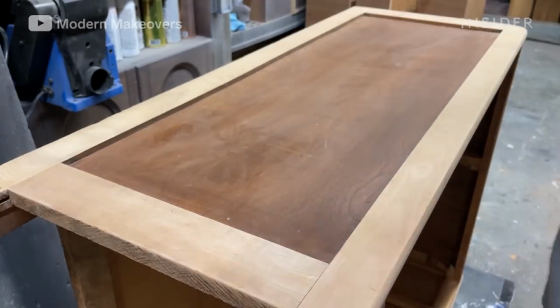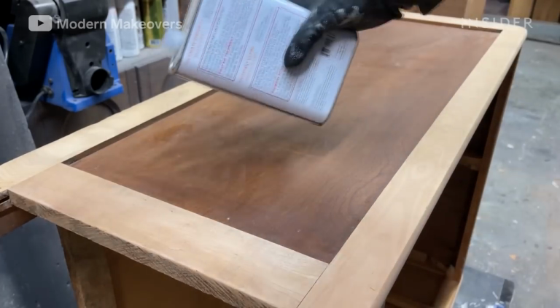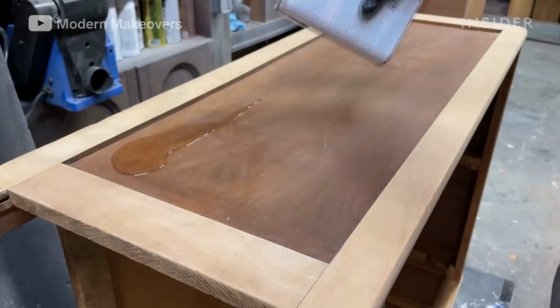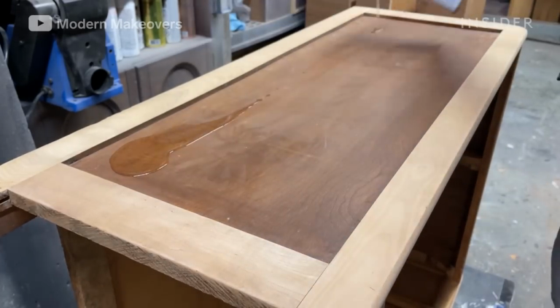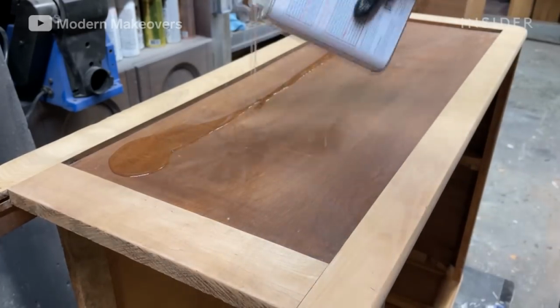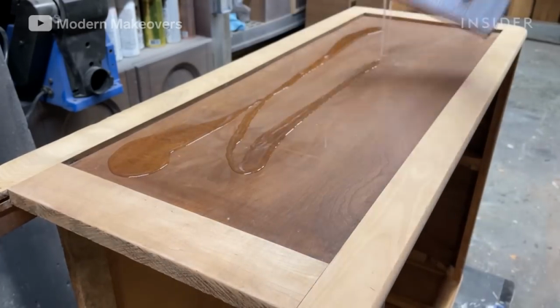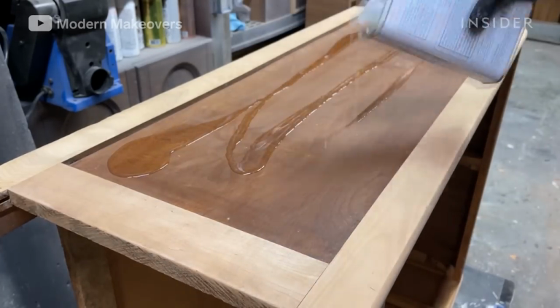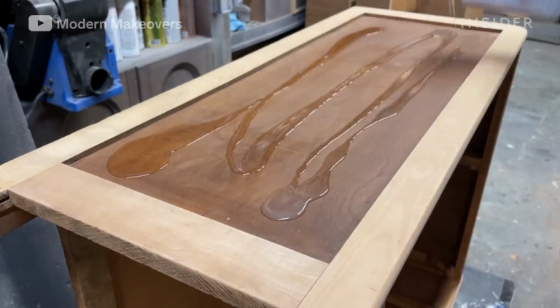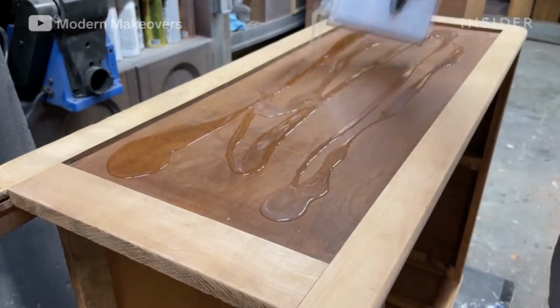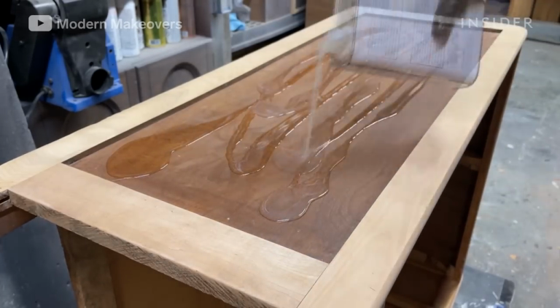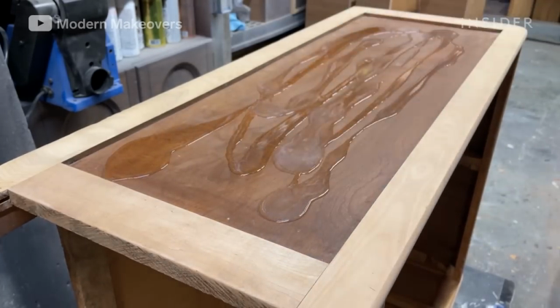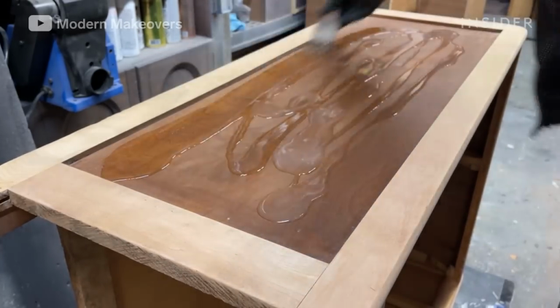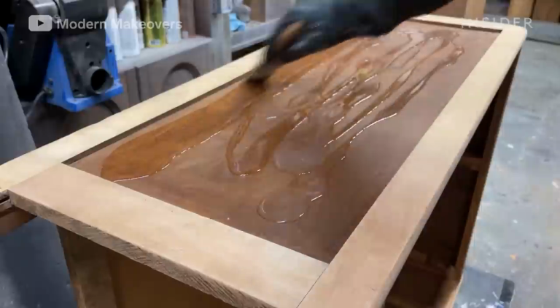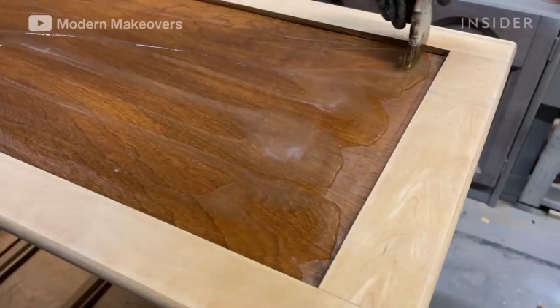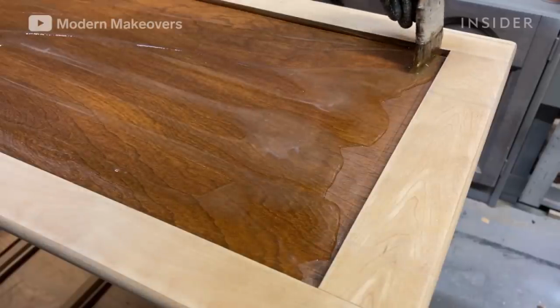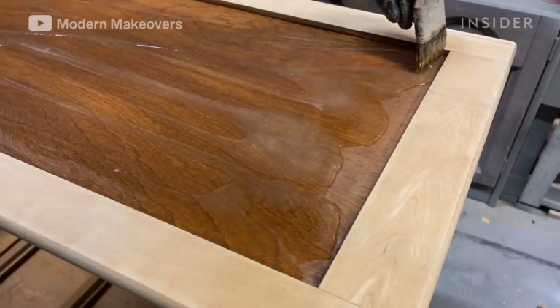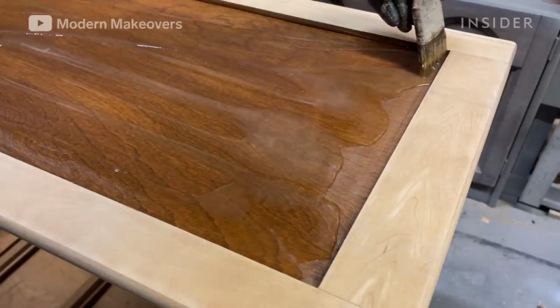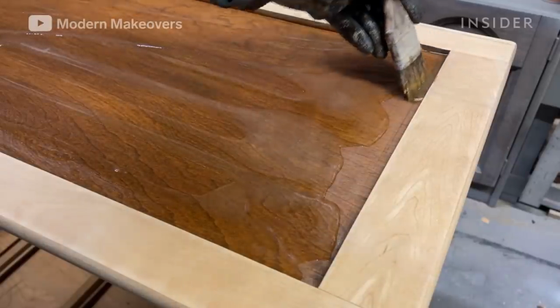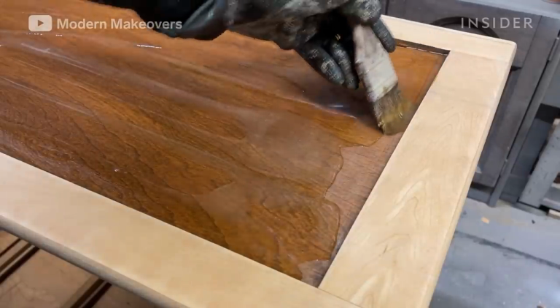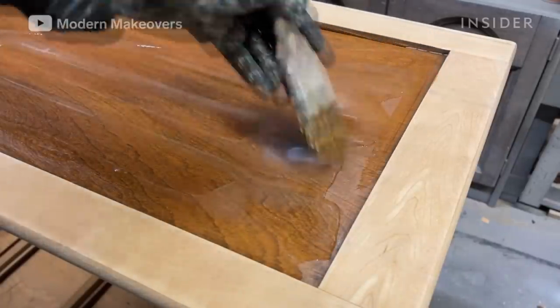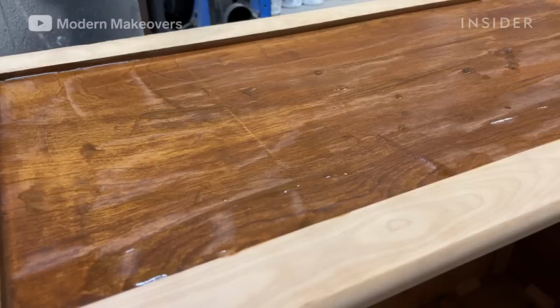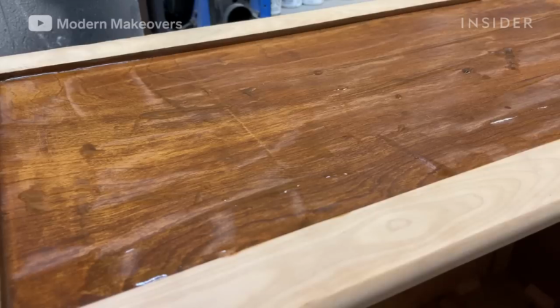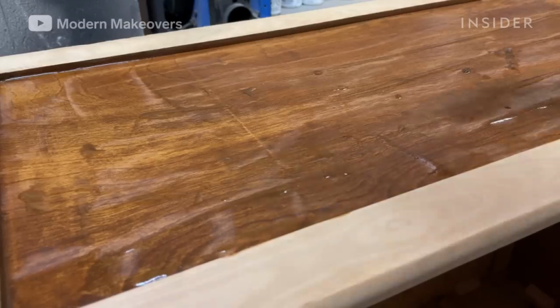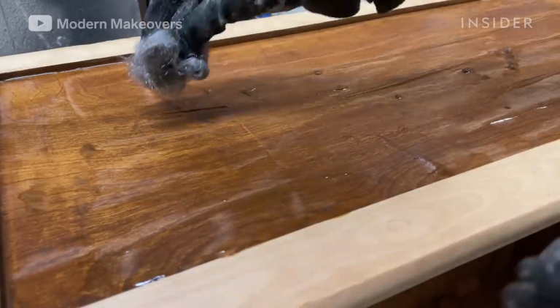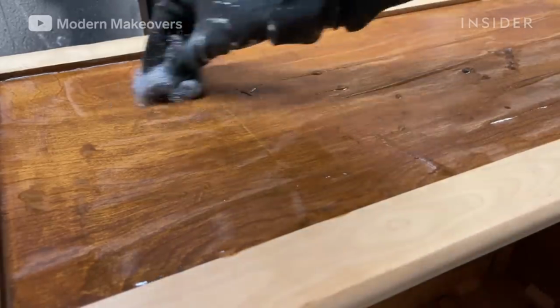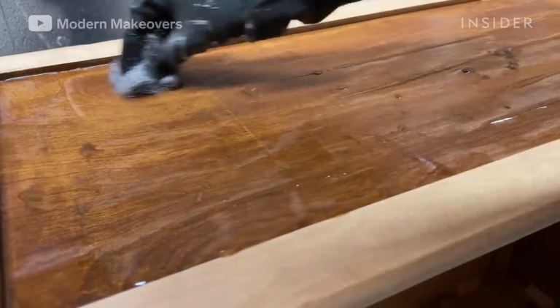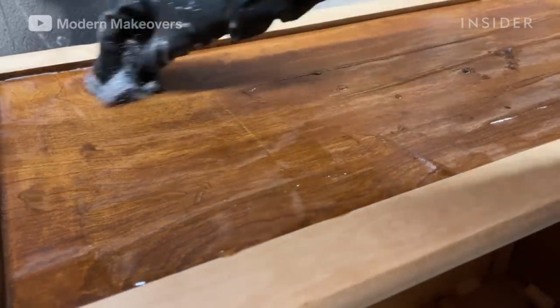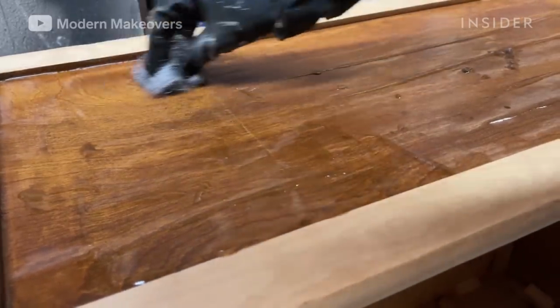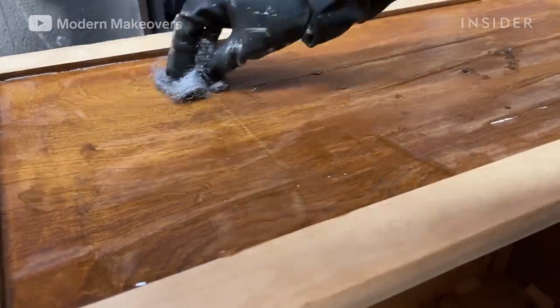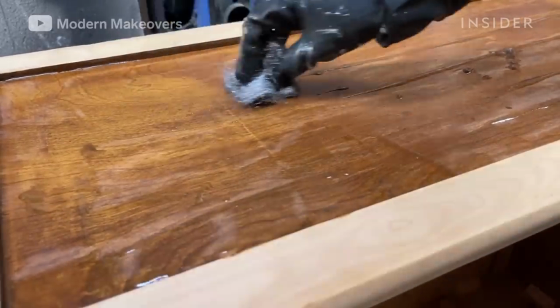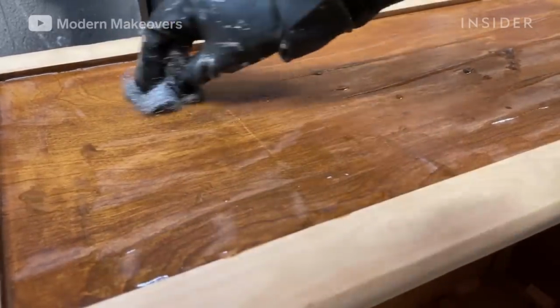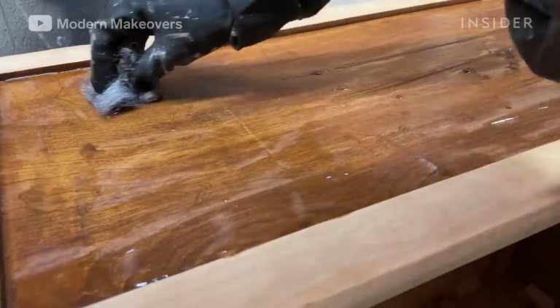Now he's applying a paint stripper to the sides of the dresser to remove the old stain. It sits for 15 minutes, then he scrubs the area with steel wool.